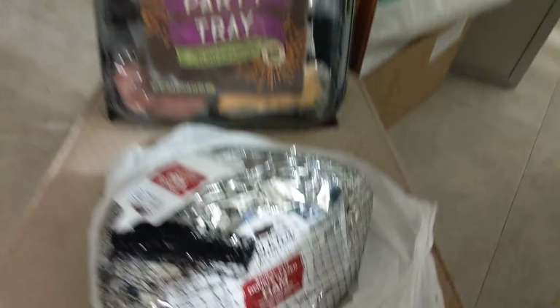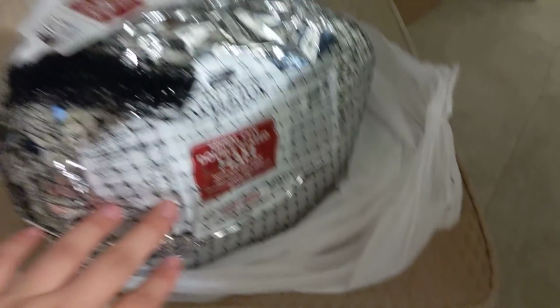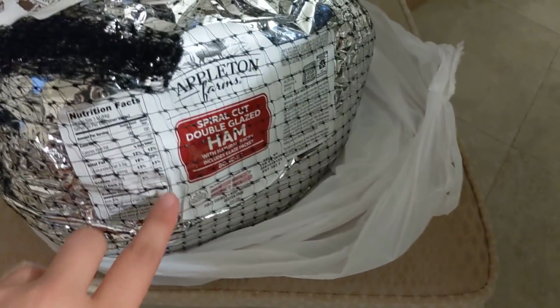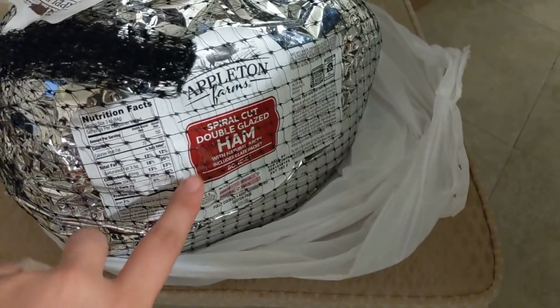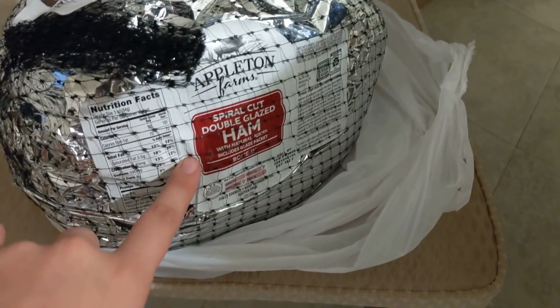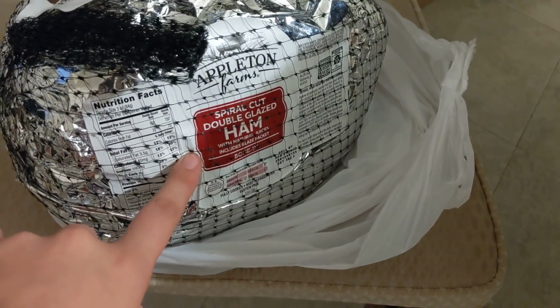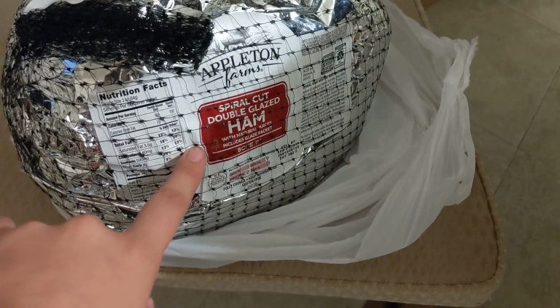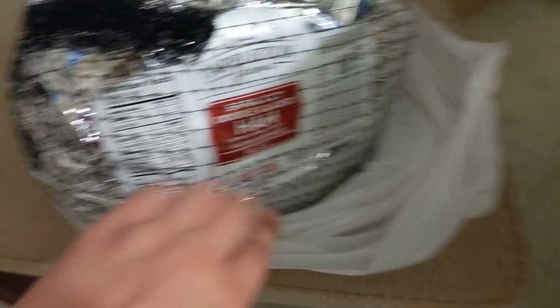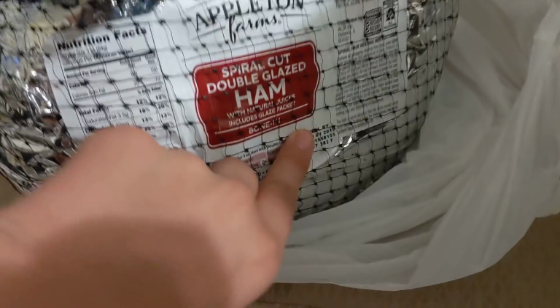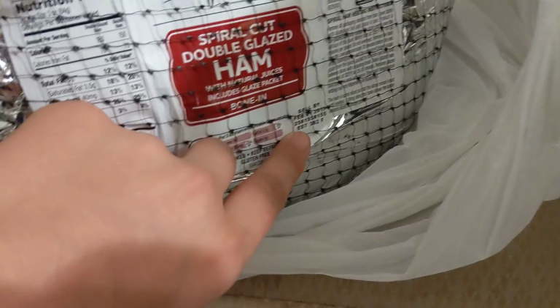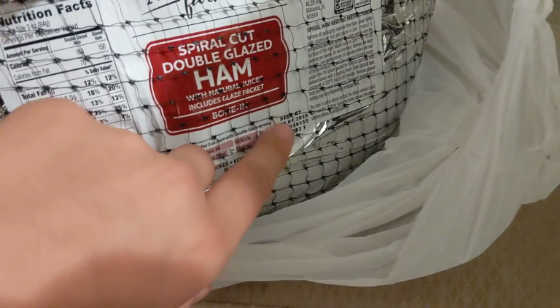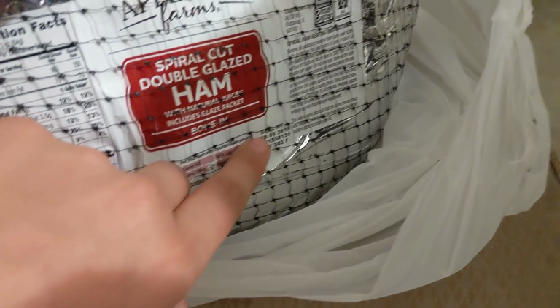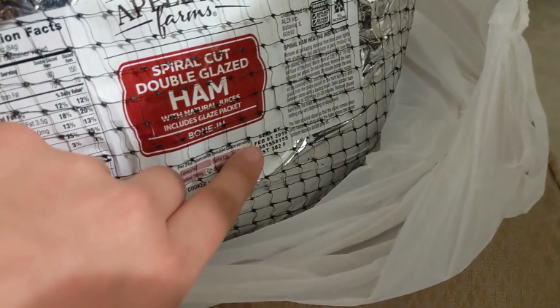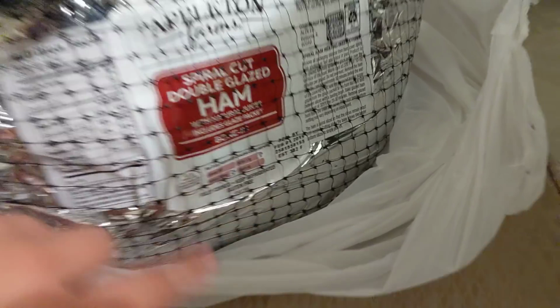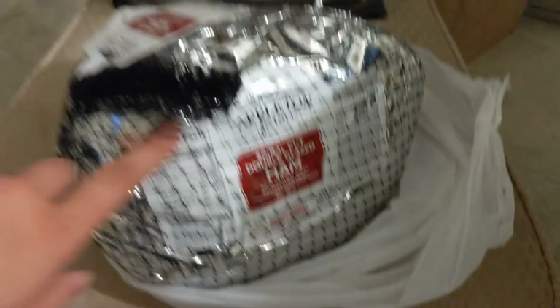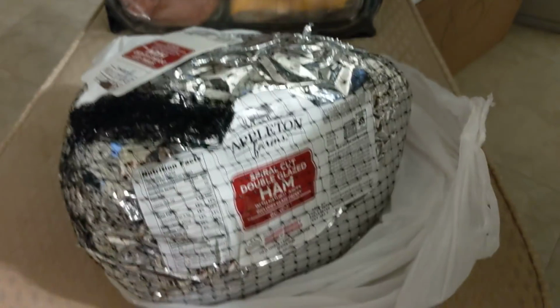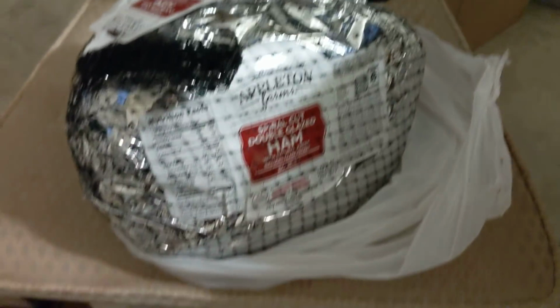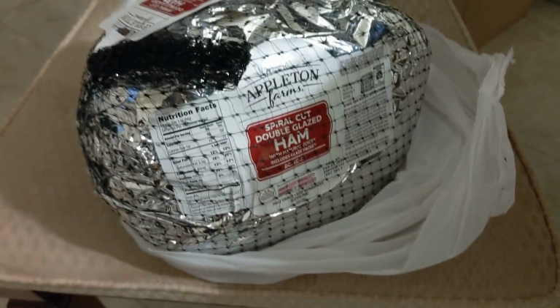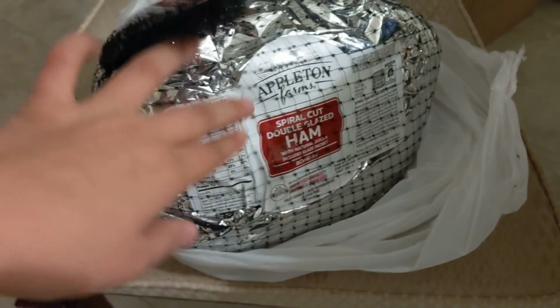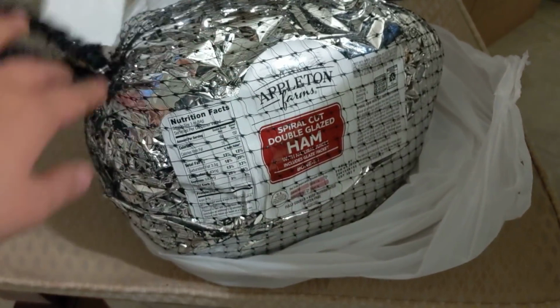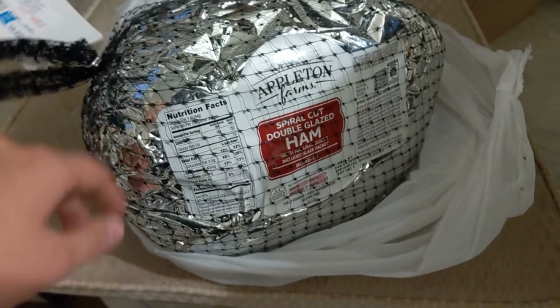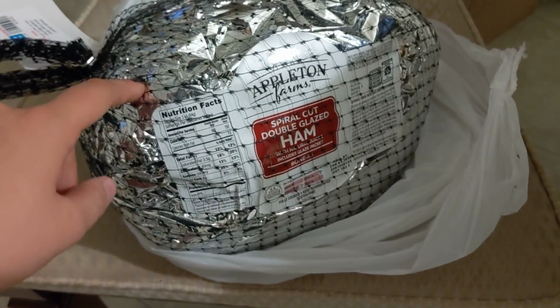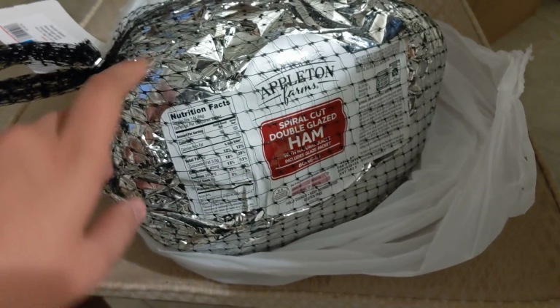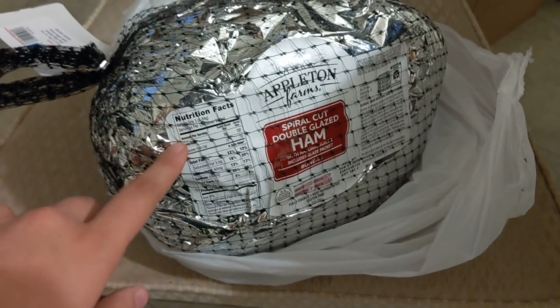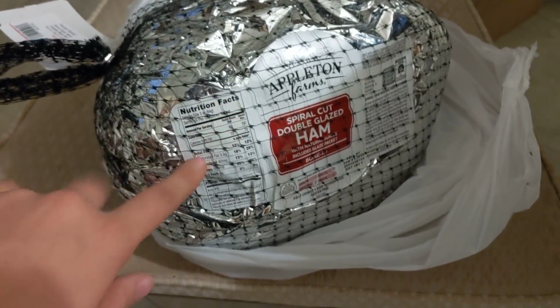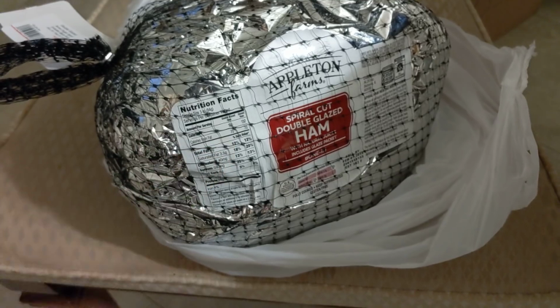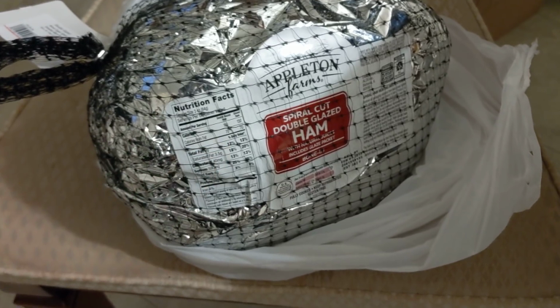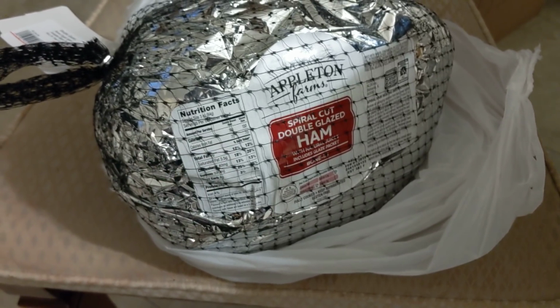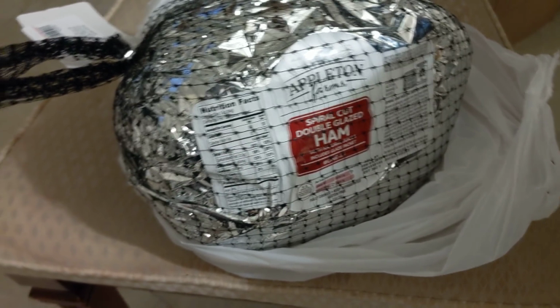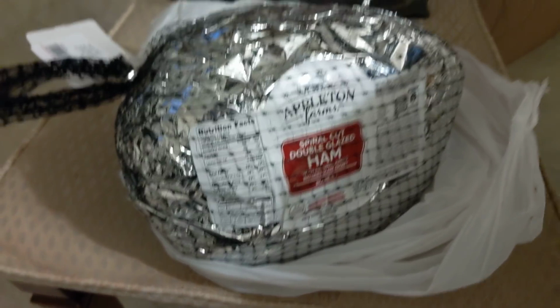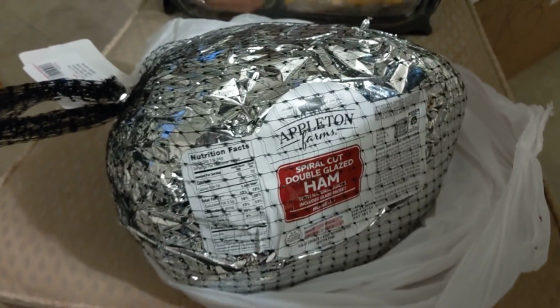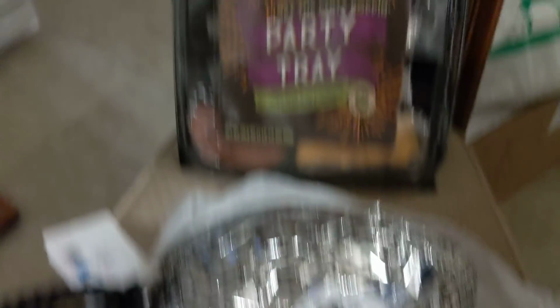So right here I have a spiral cut double glazed ham and the date on that isn't until February. So I'll open that up and check it out, make sure it's still pink and smells fine. I've found ham before and it was just fine, so I will enjoy that.